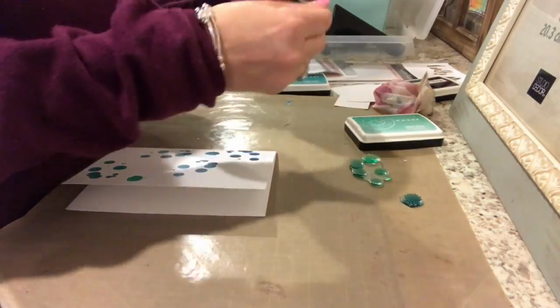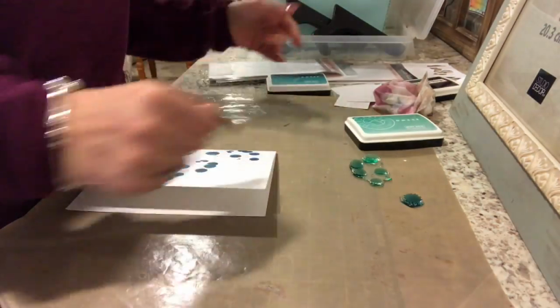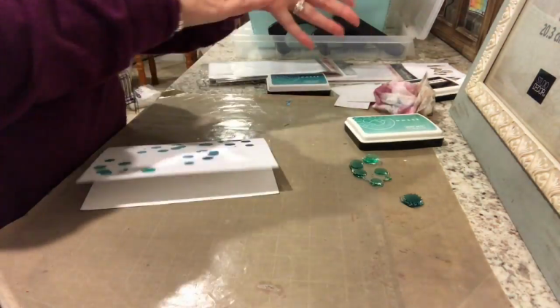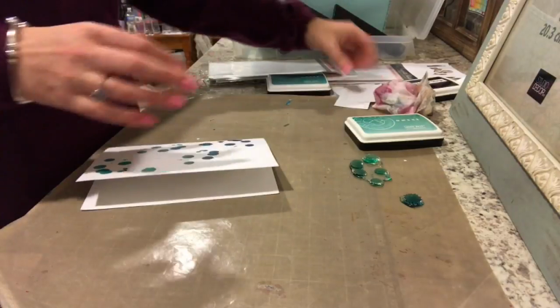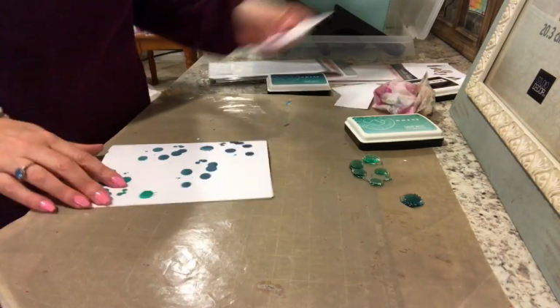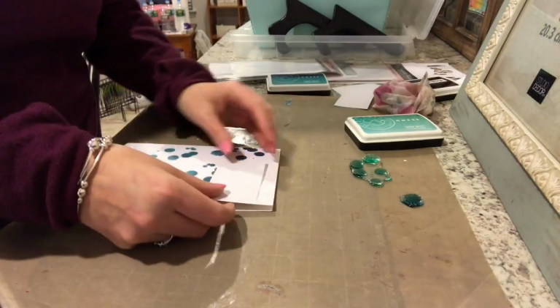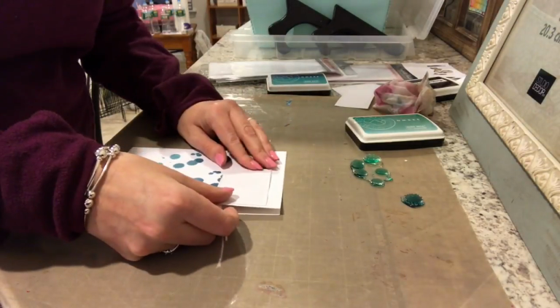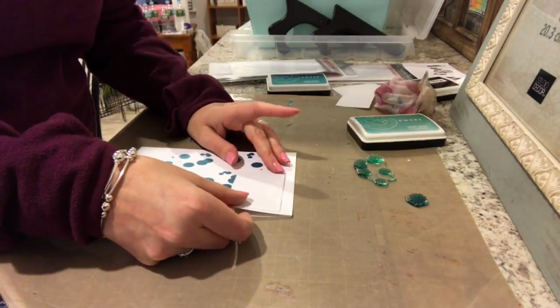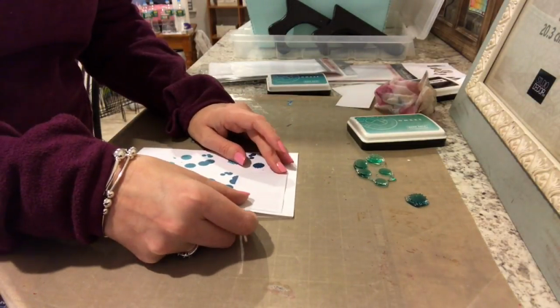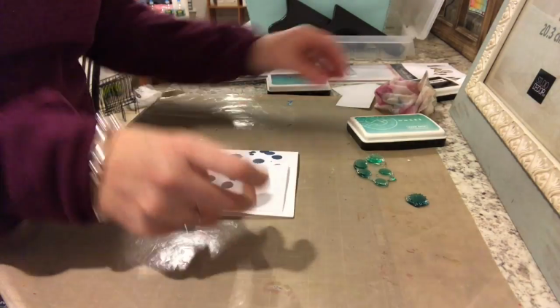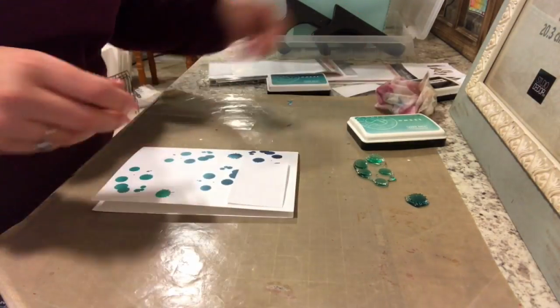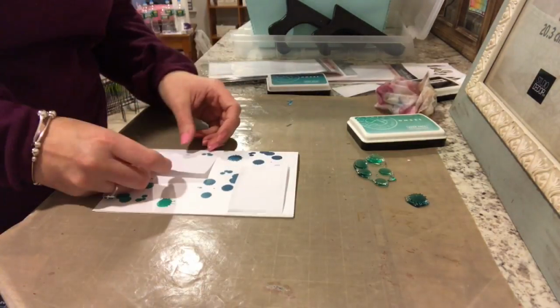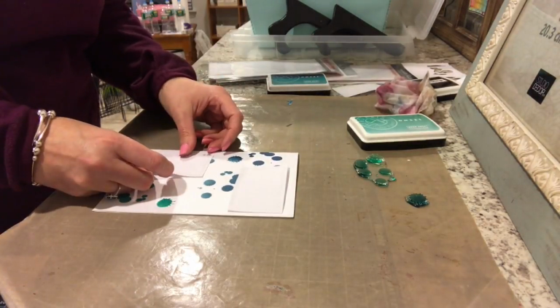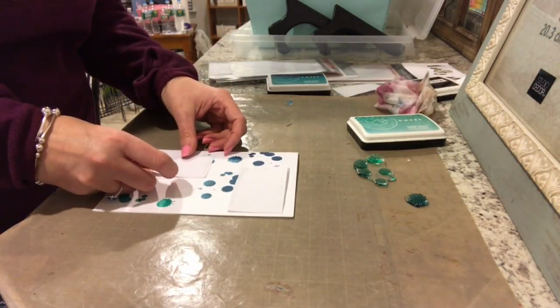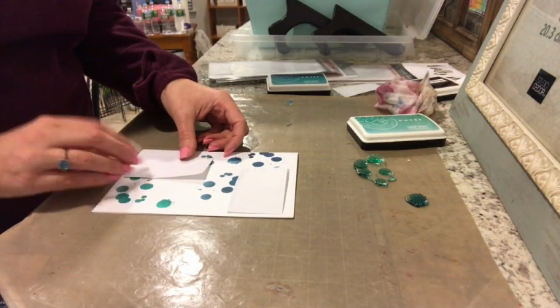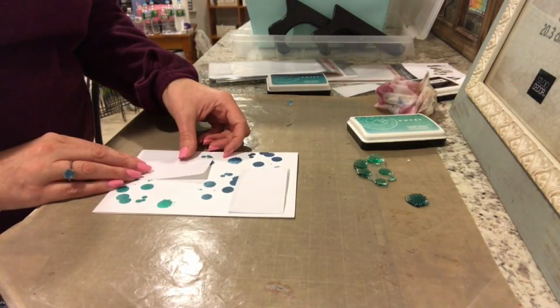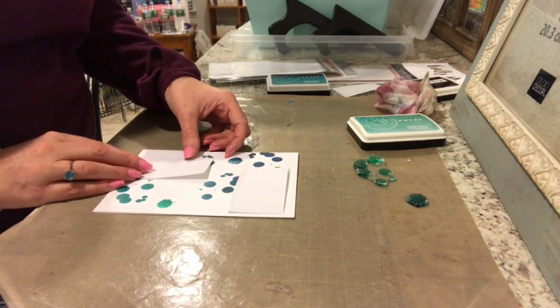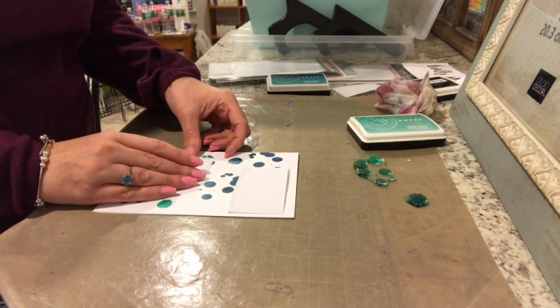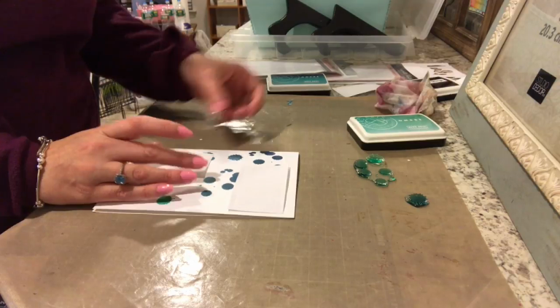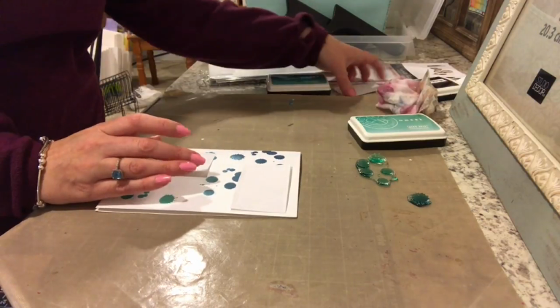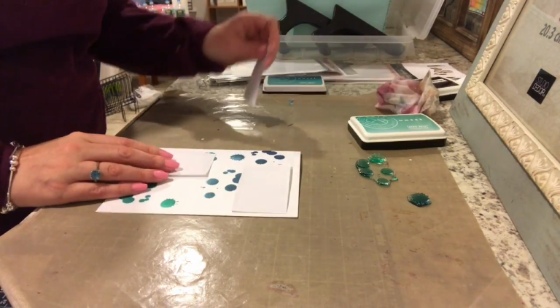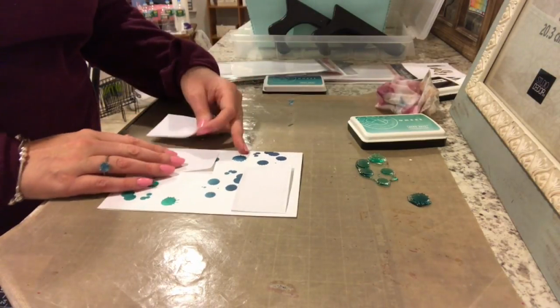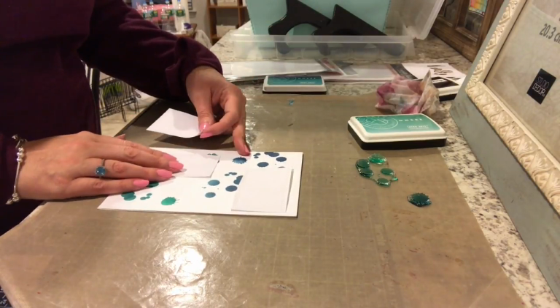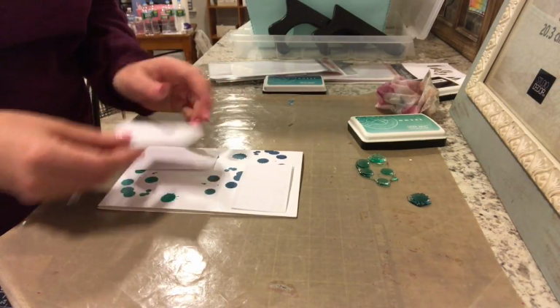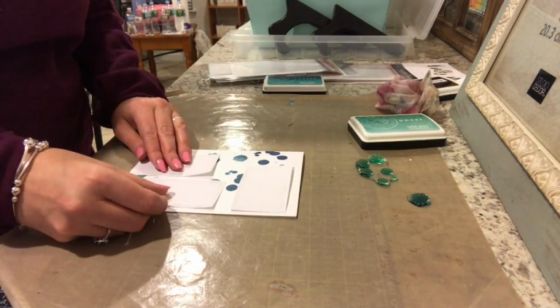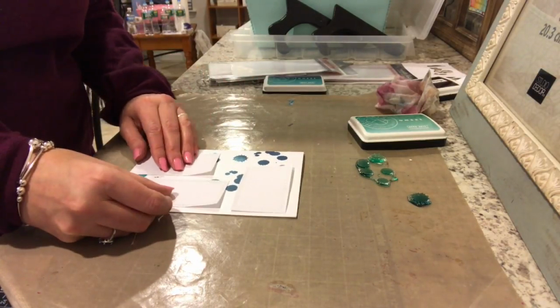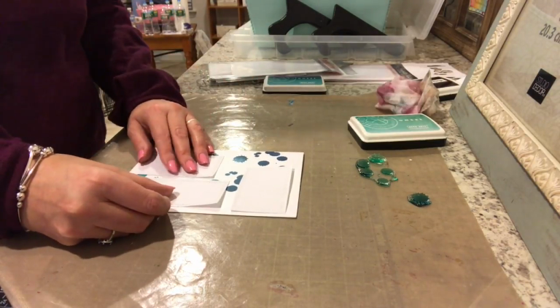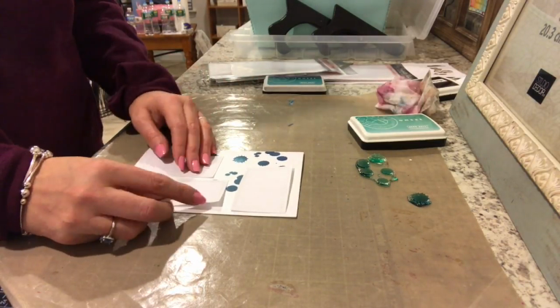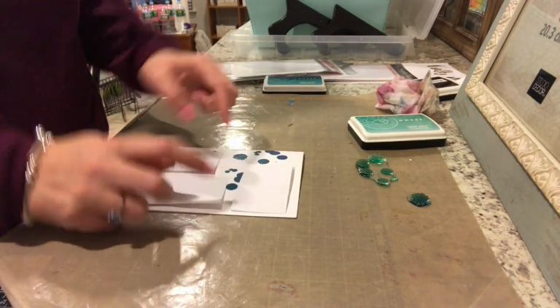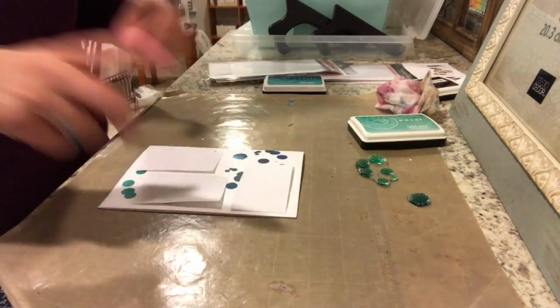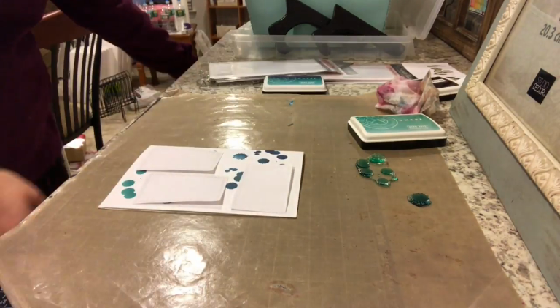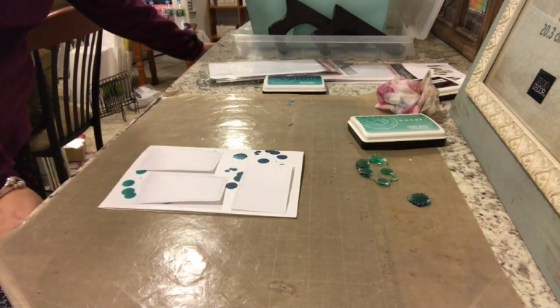Now I have the front pieces and I'm just placing the three rectangles where they're supposed to be laid out on the sketch.